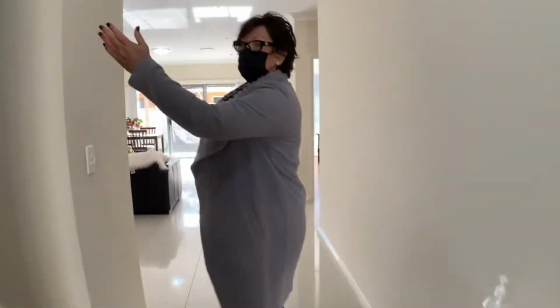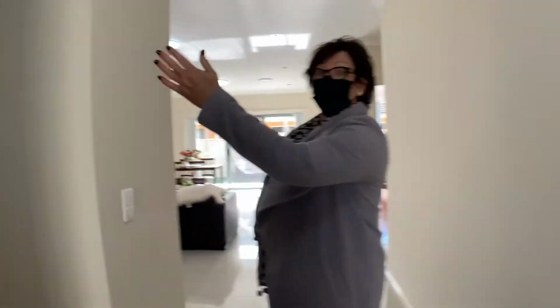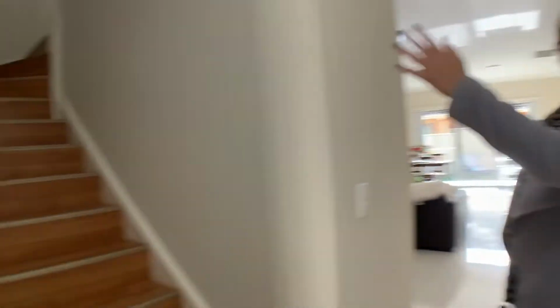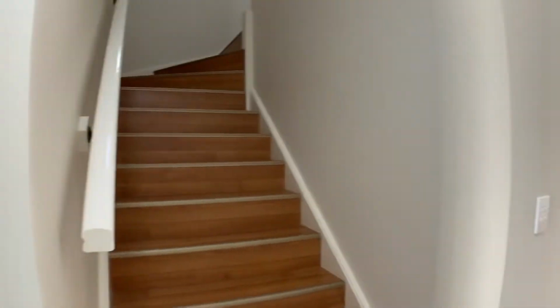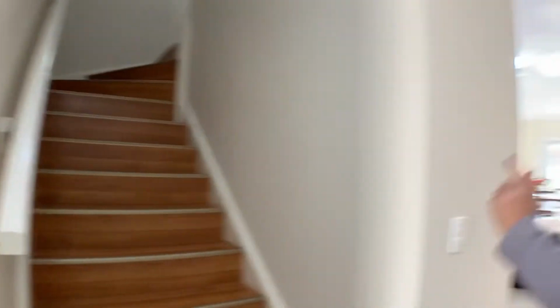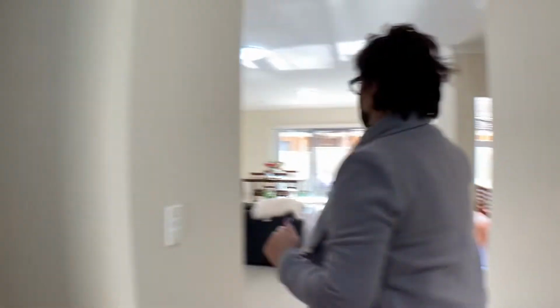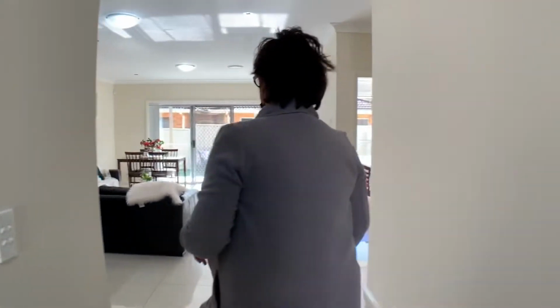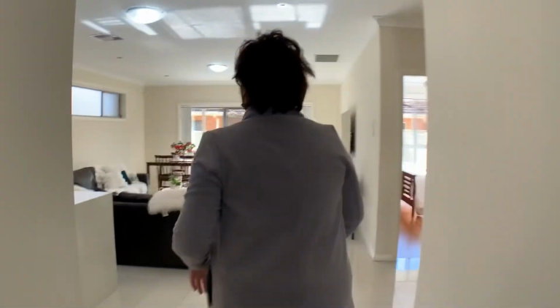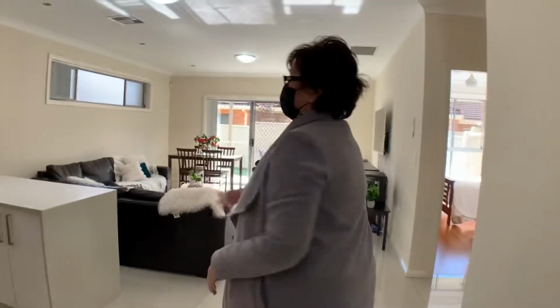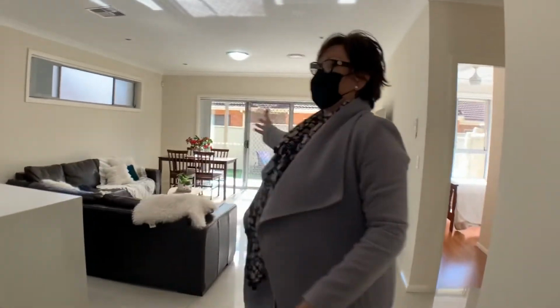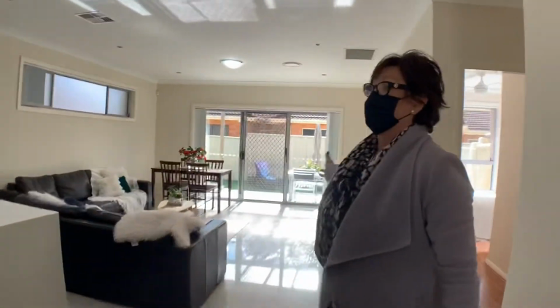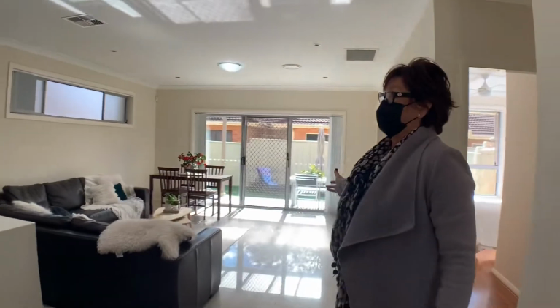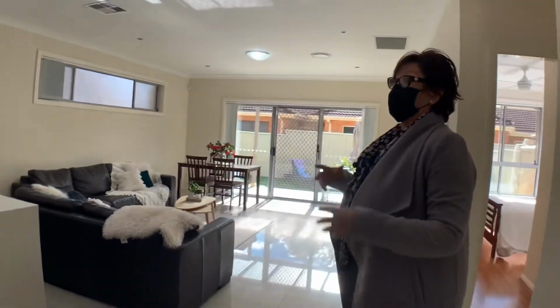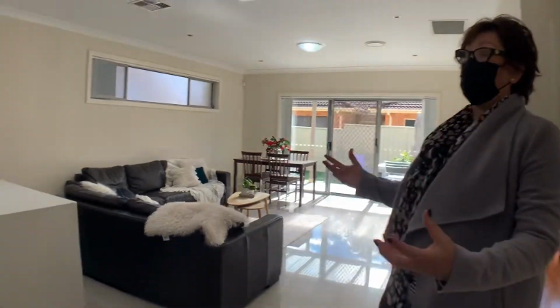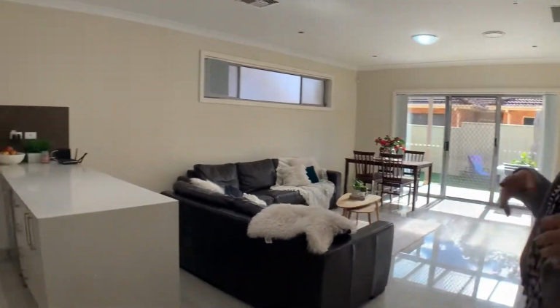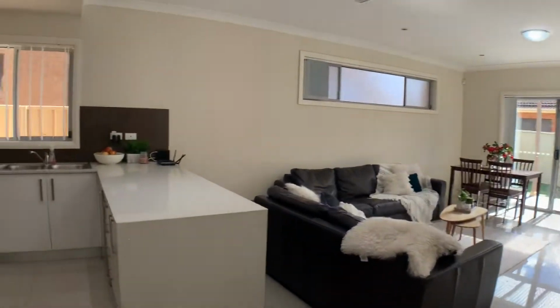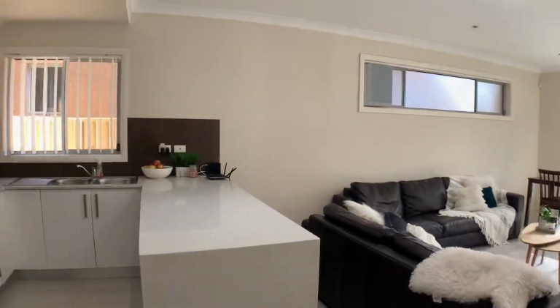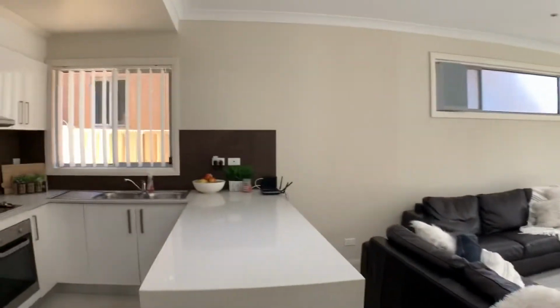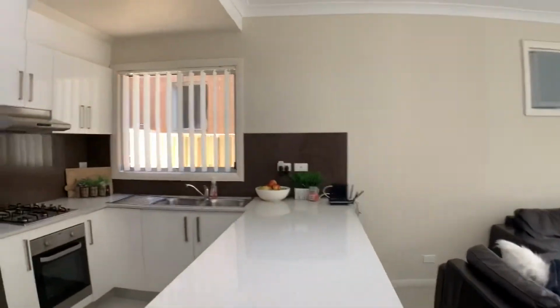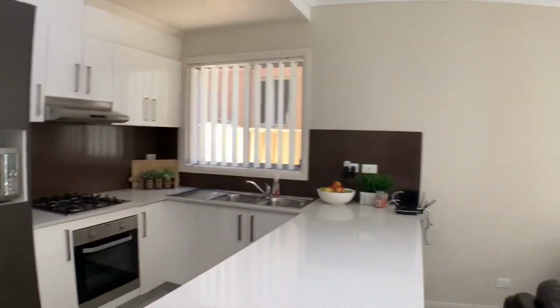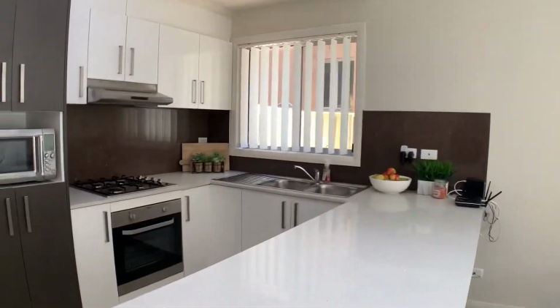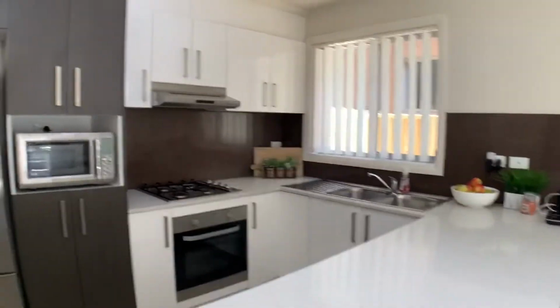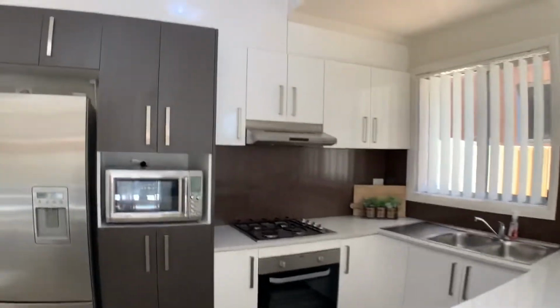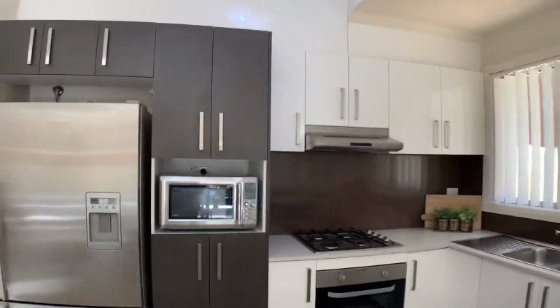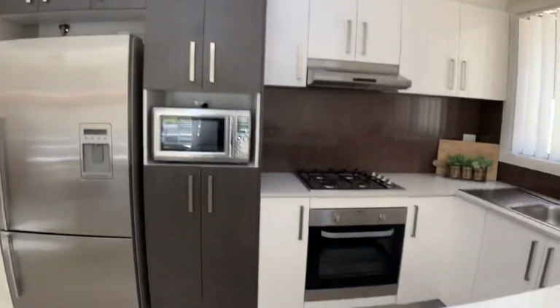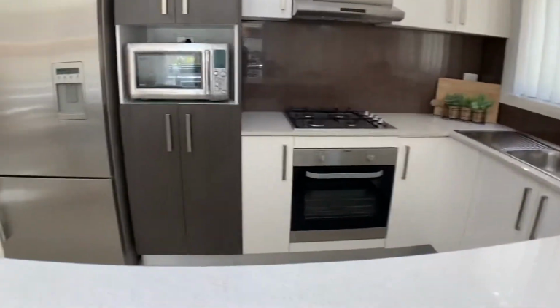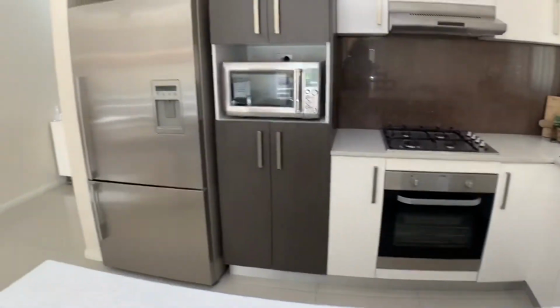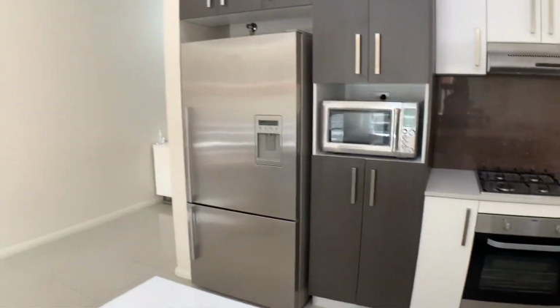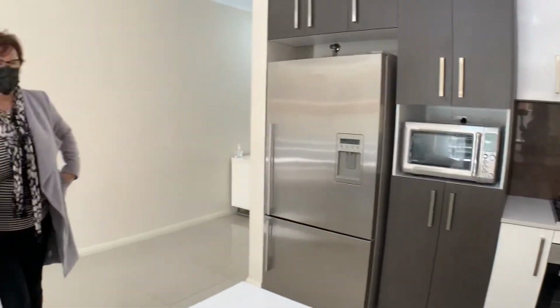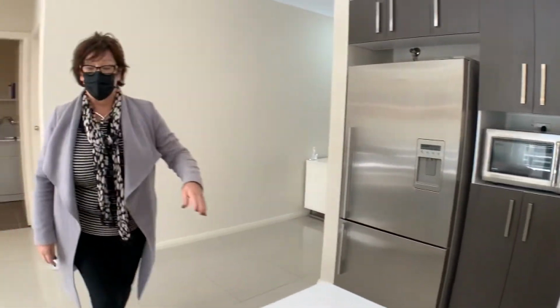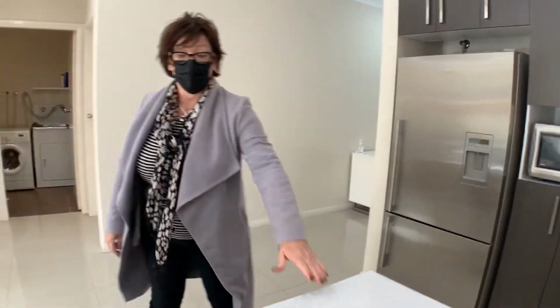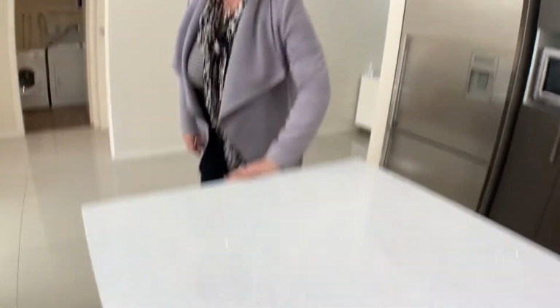We'll come back to this room — that's an attic bedroom. Look at this beautiful open space. Lots of light, it's really lovely. It's got a nice feel. Gas cooking, stone bench top, and a waterfall bench.